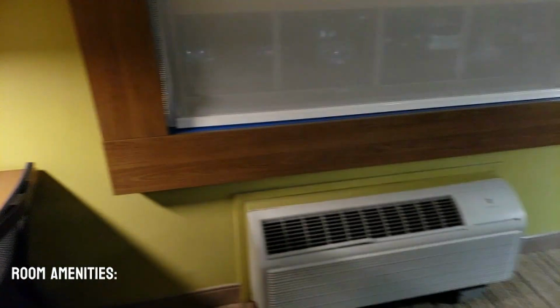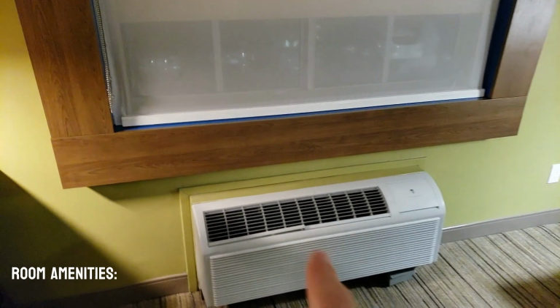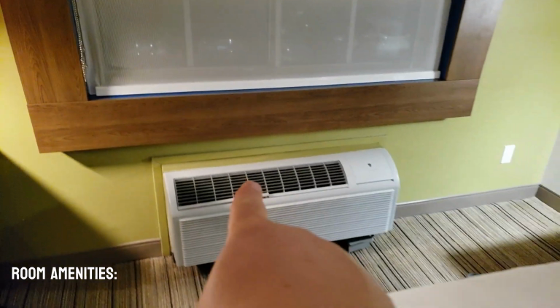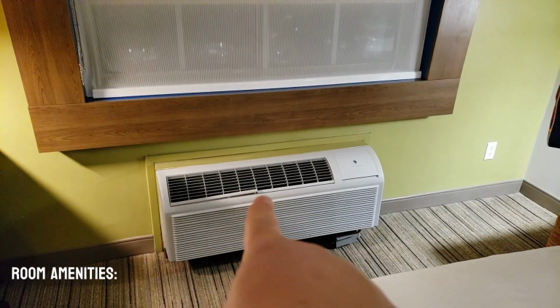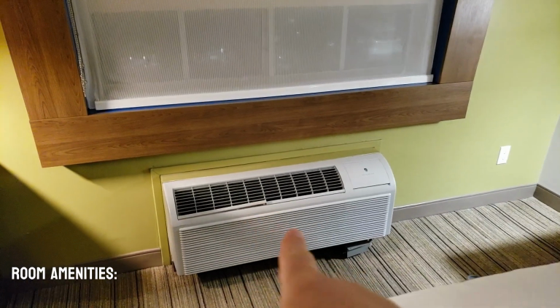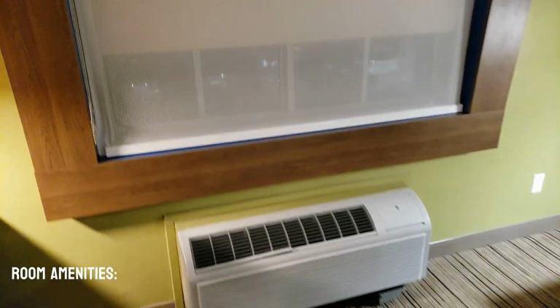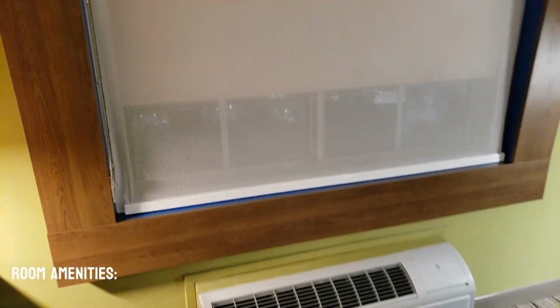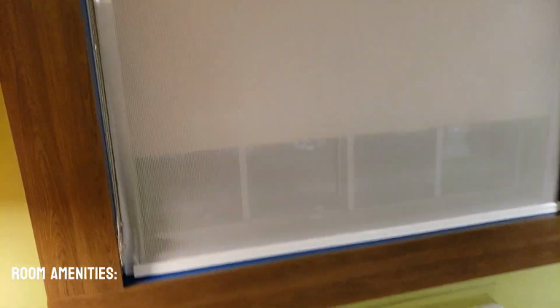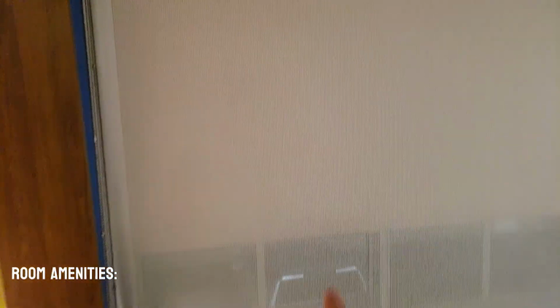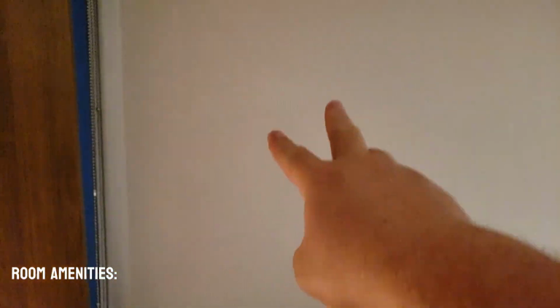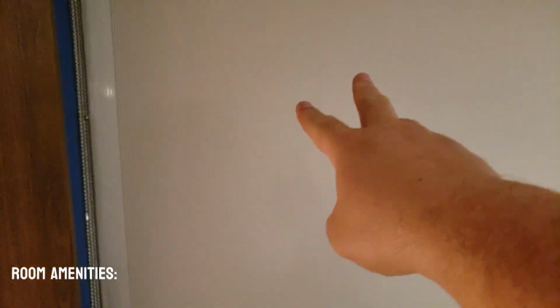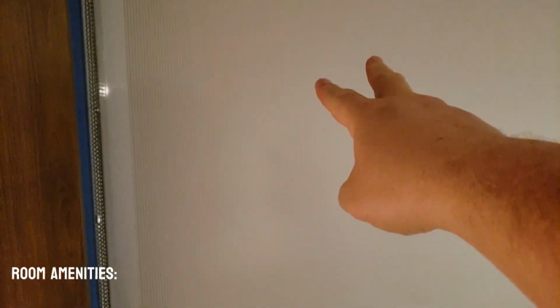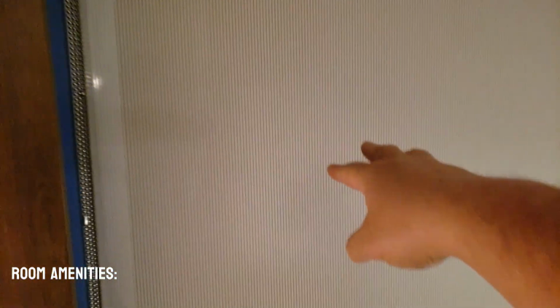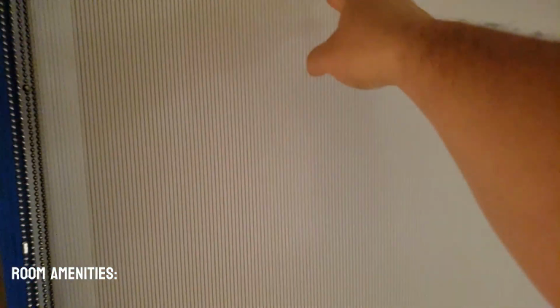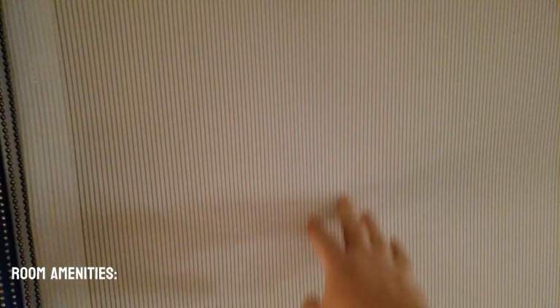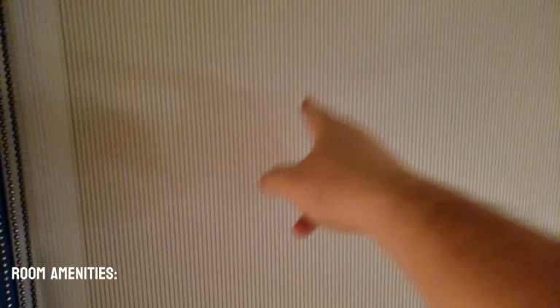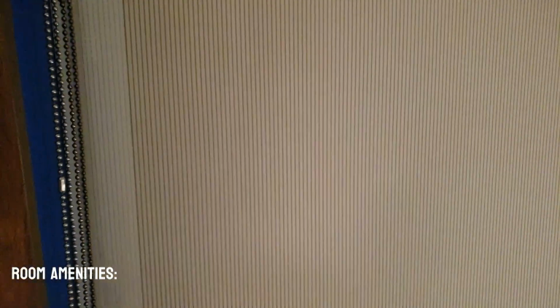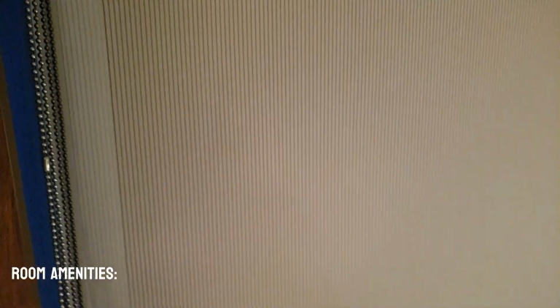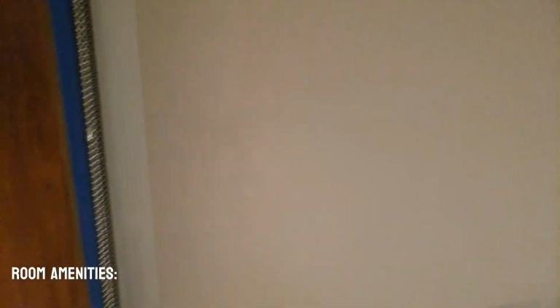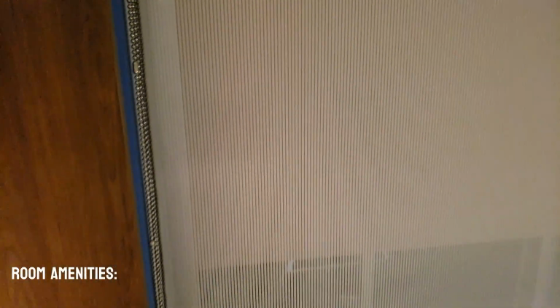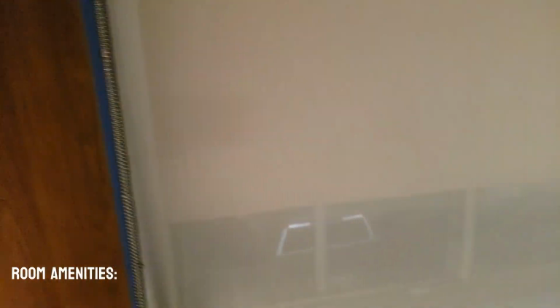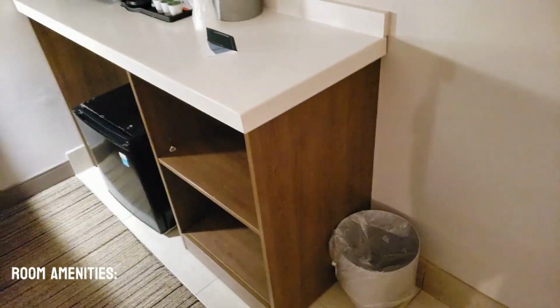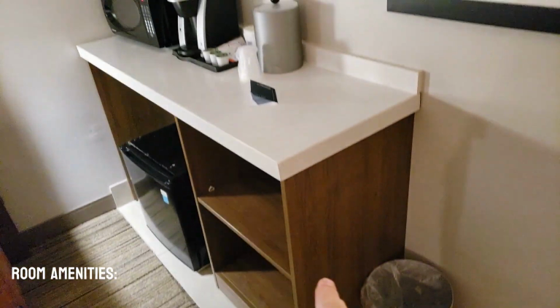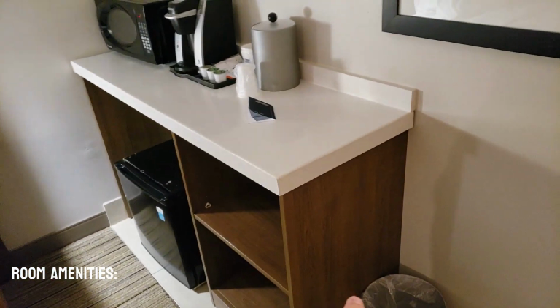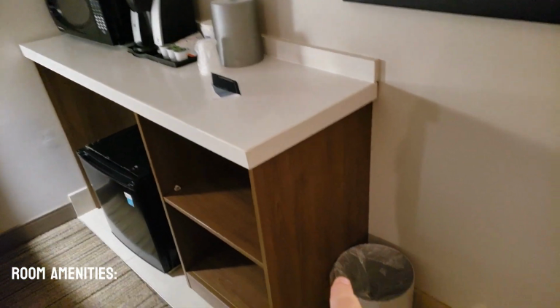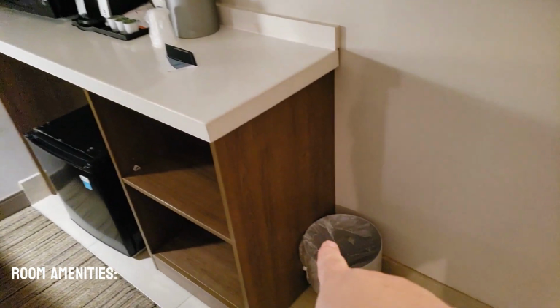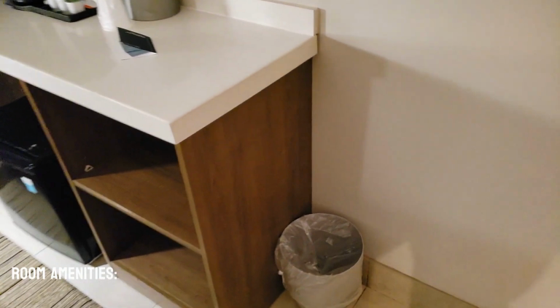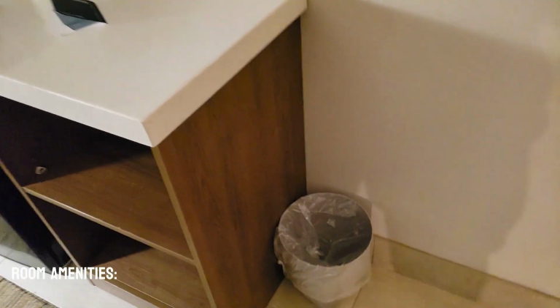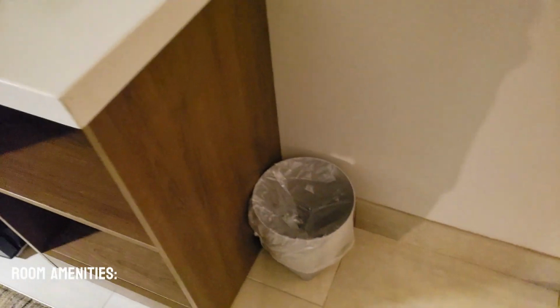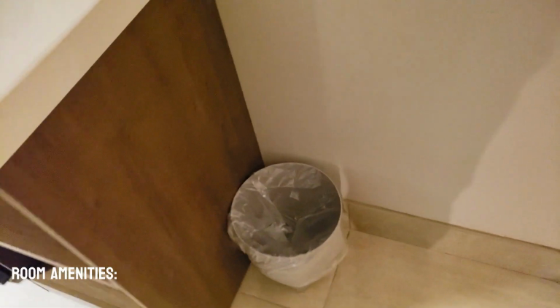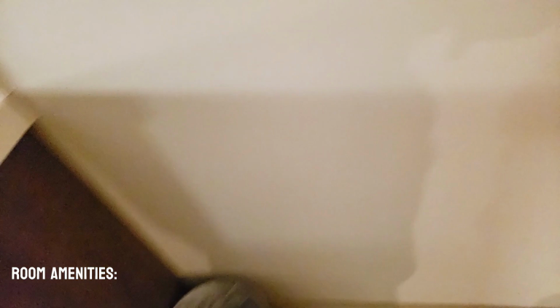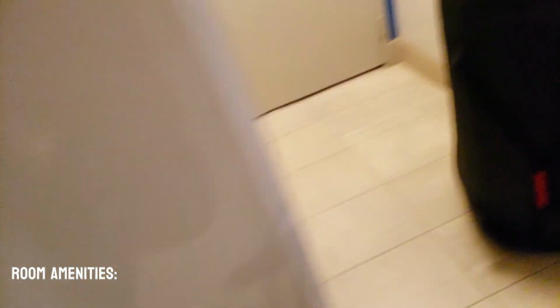It does have the wall AC and the dual blinds that come down — the sunshade and the blinds. By the kitchen island, we do have a small trash can.